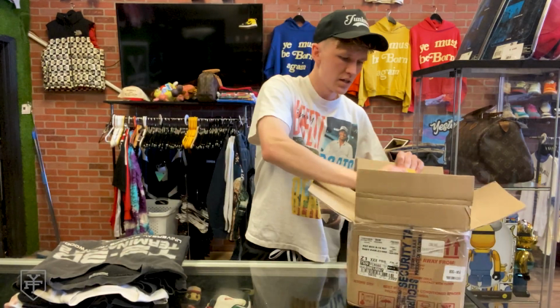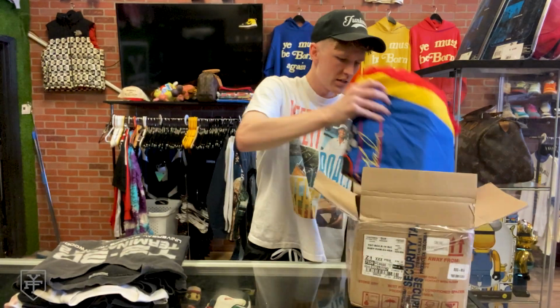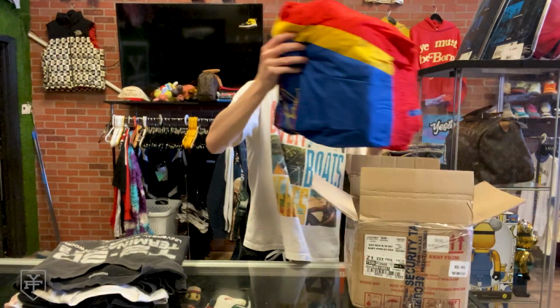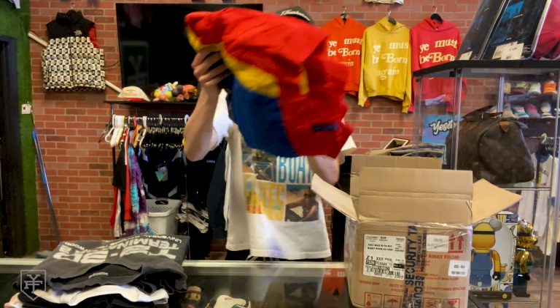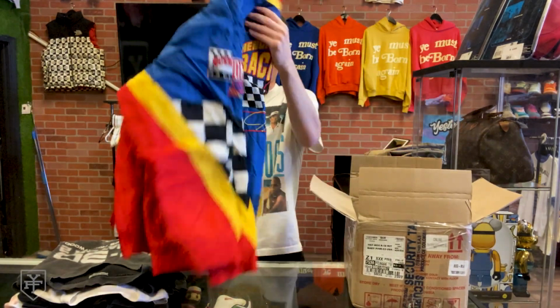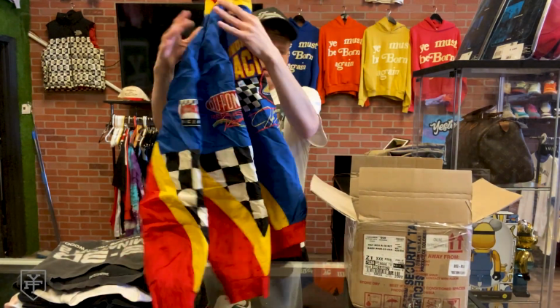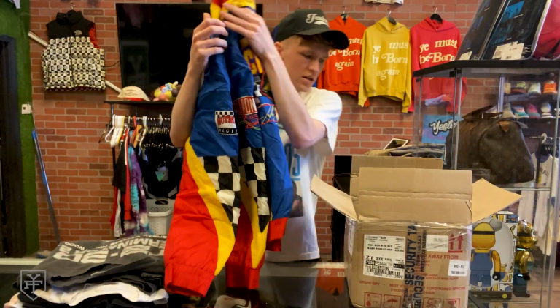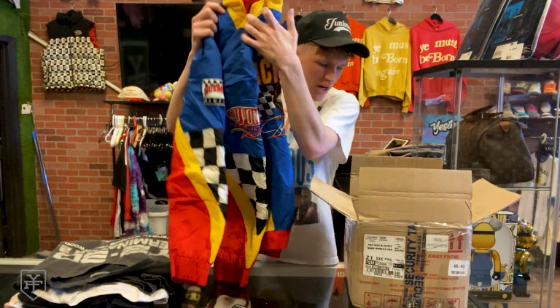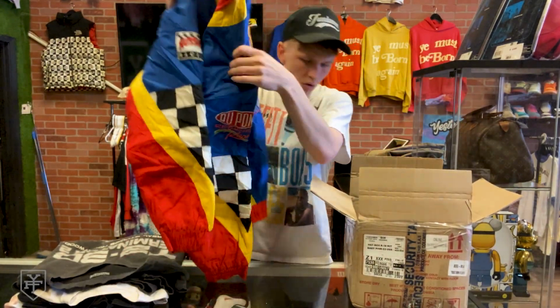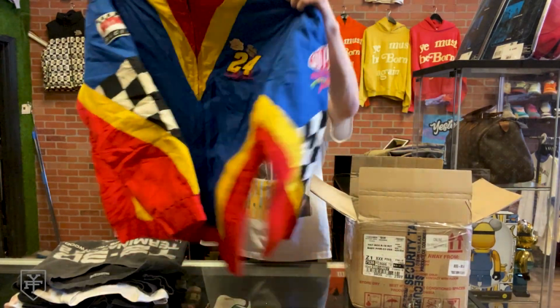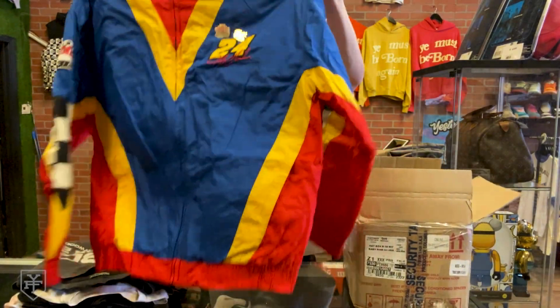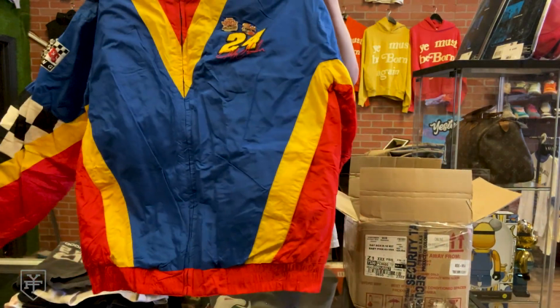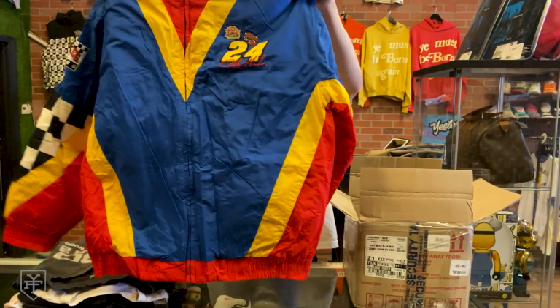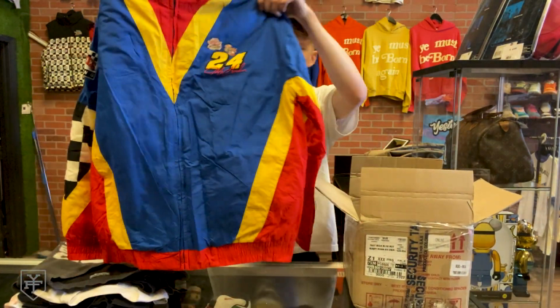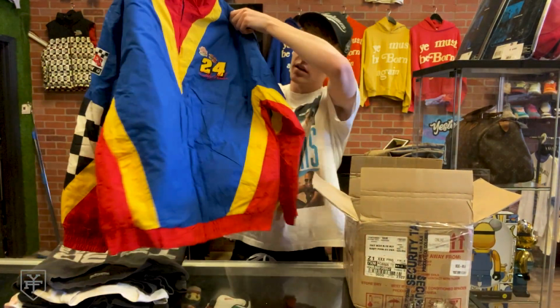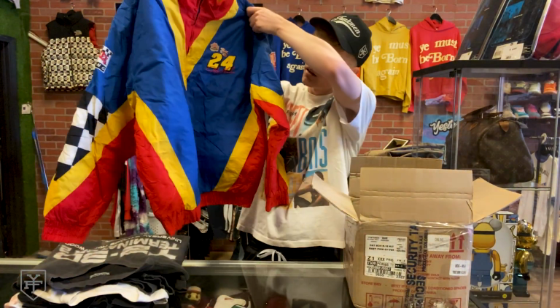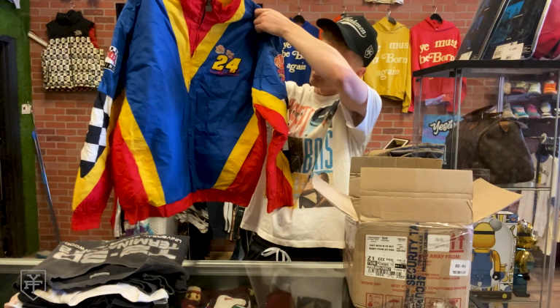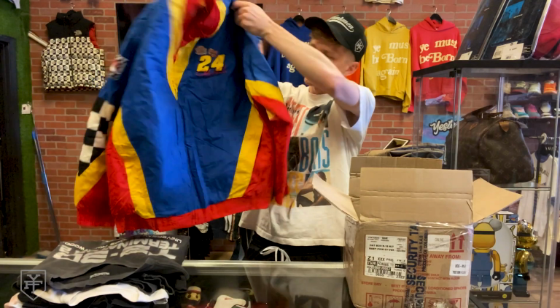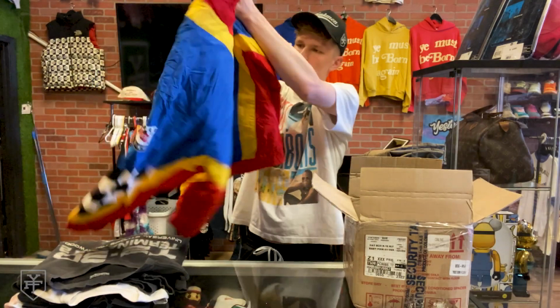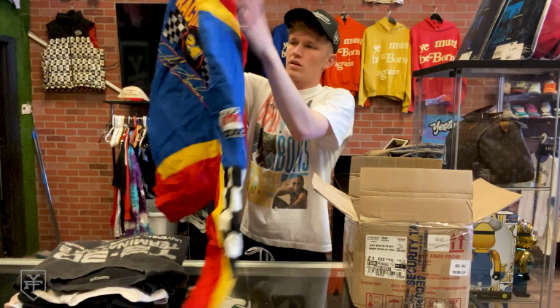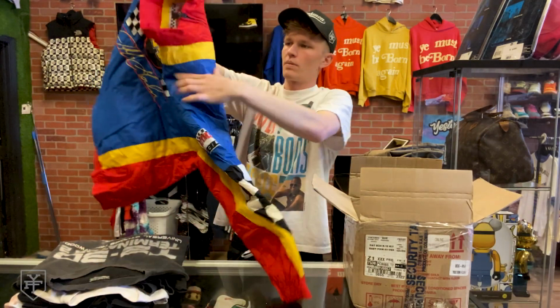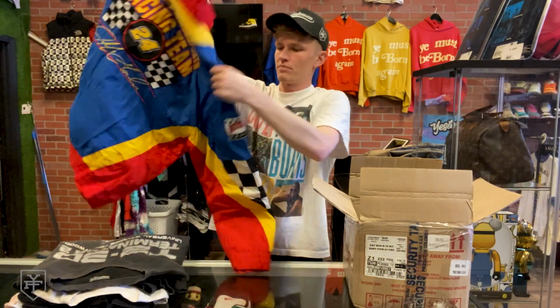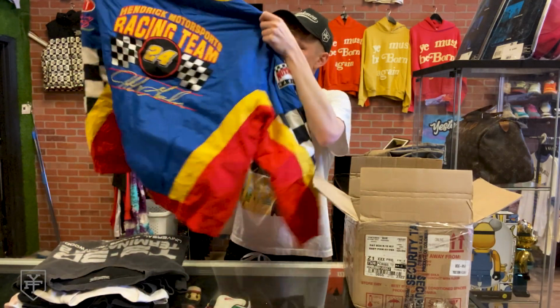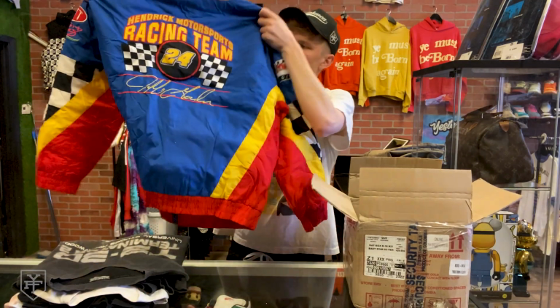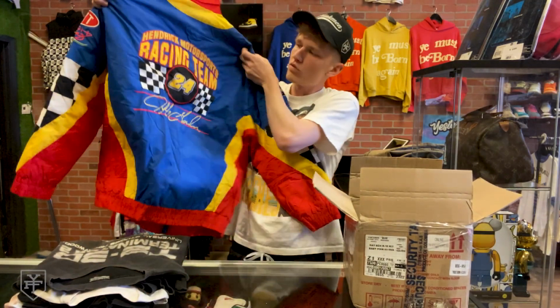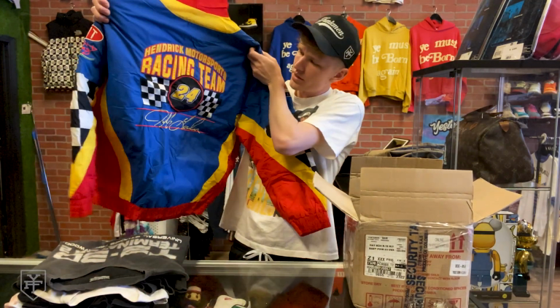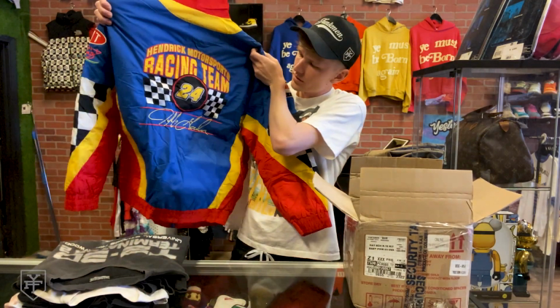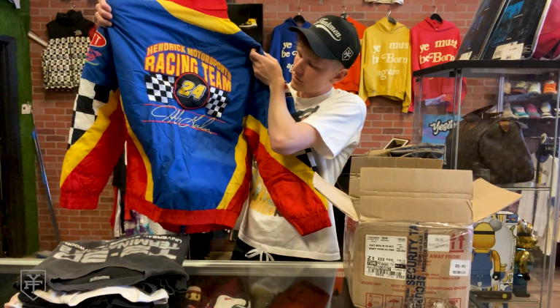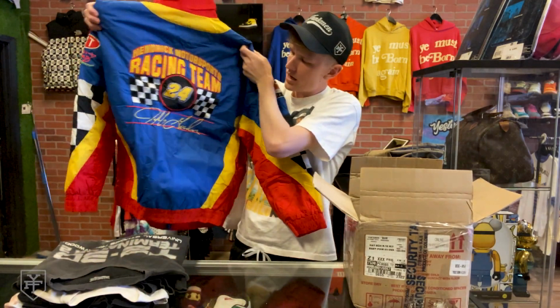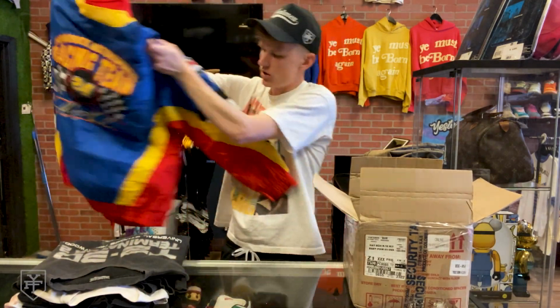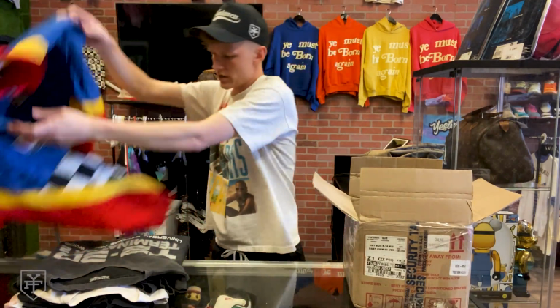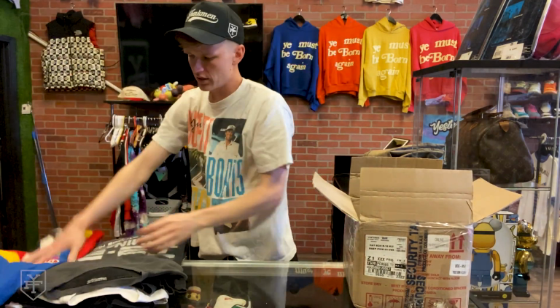Next we got this Jeff Gordon puffer jacket with an all-over print and some really cool colorways on it.